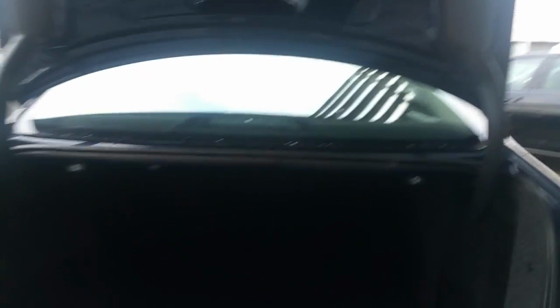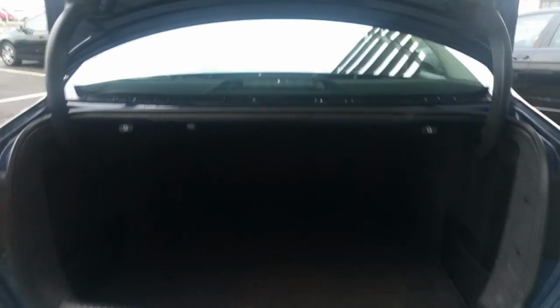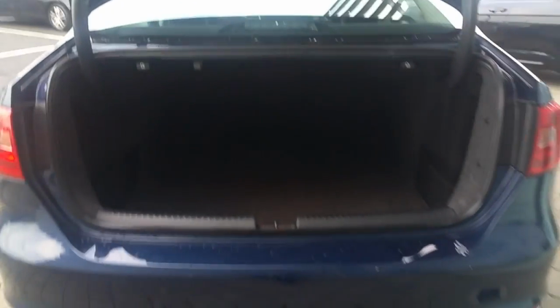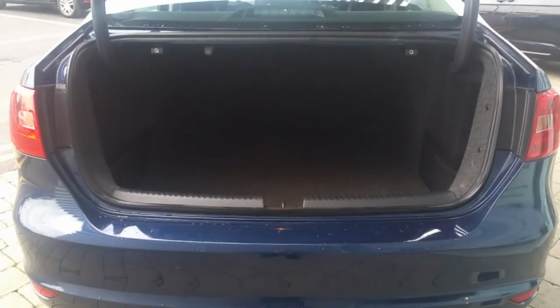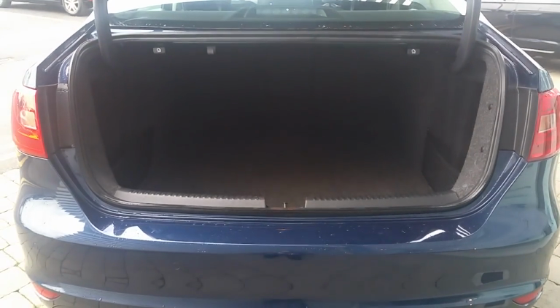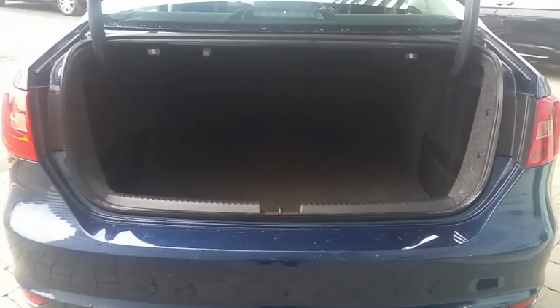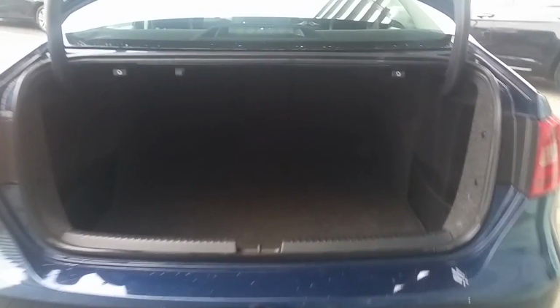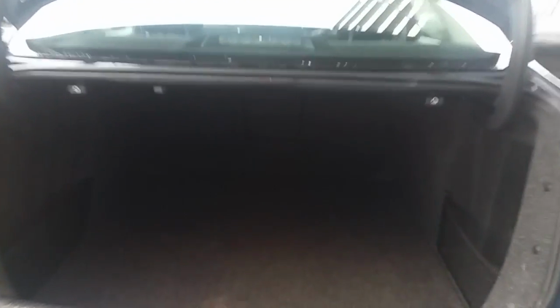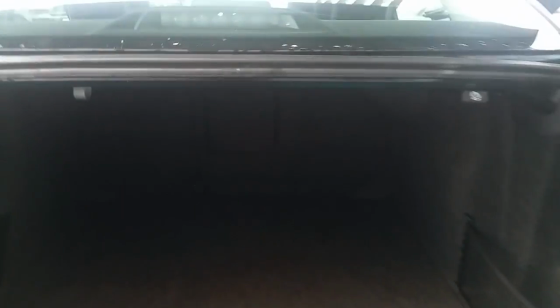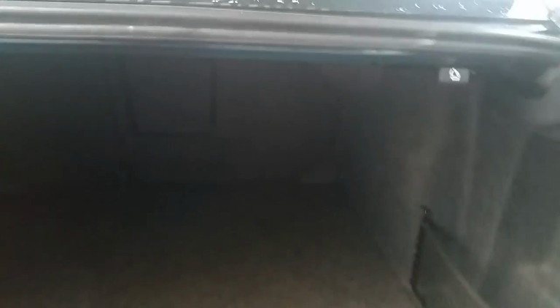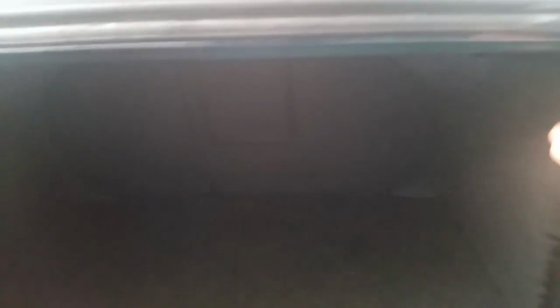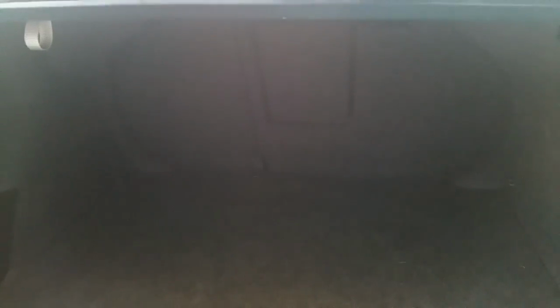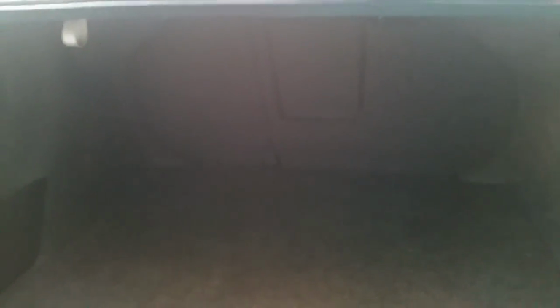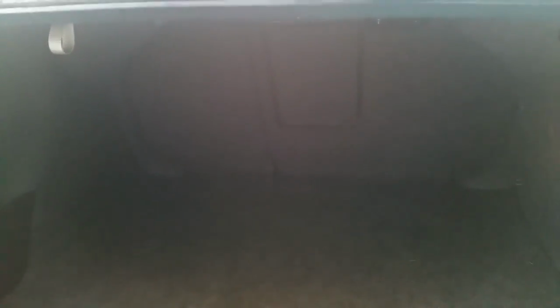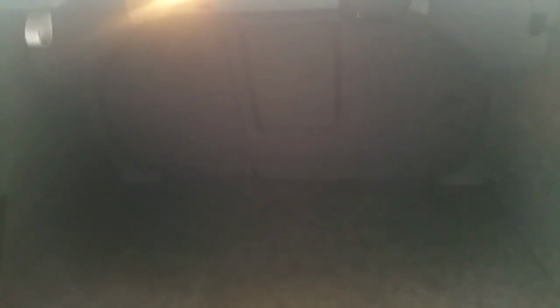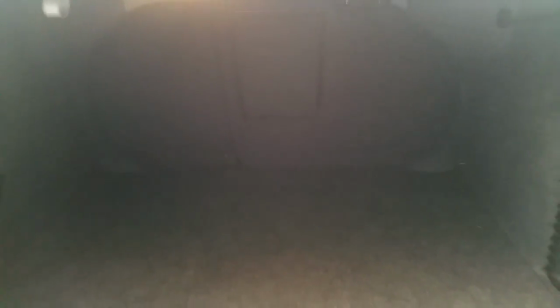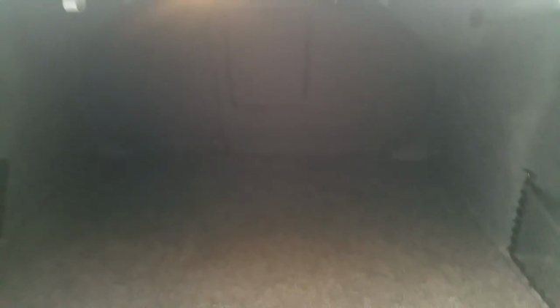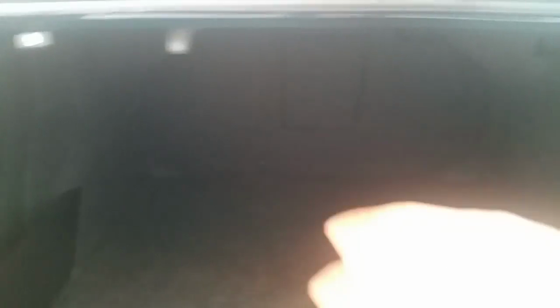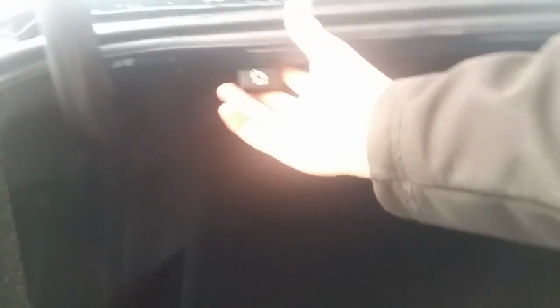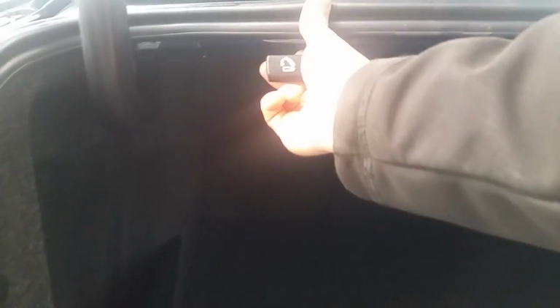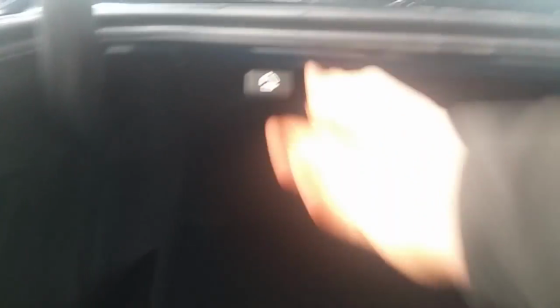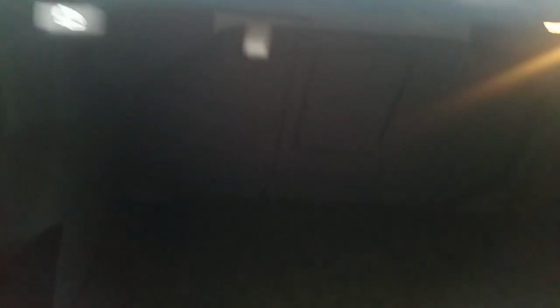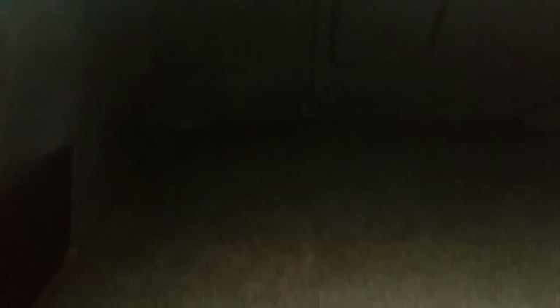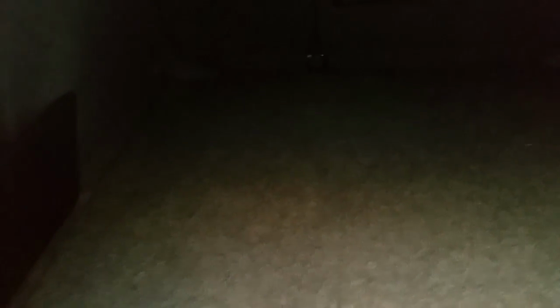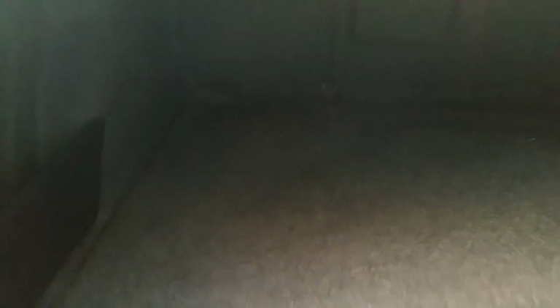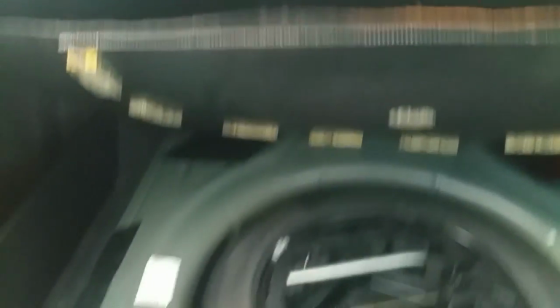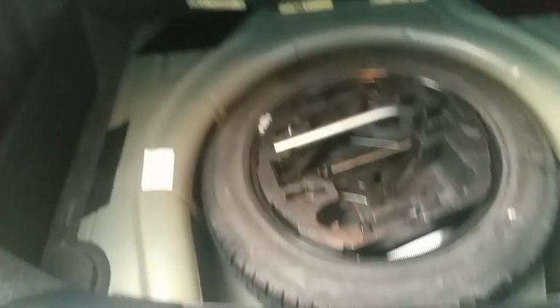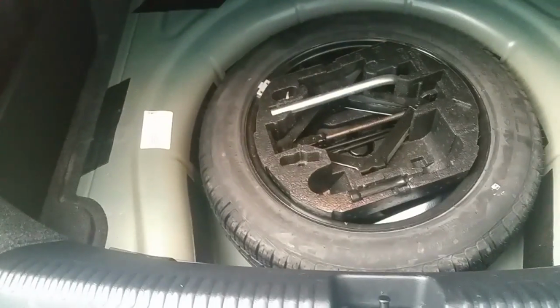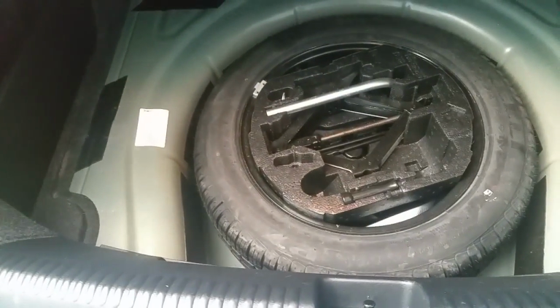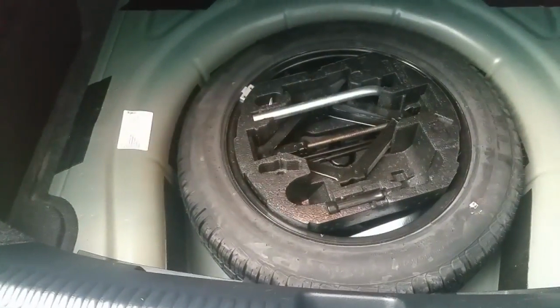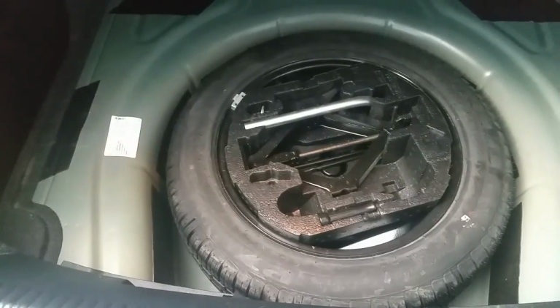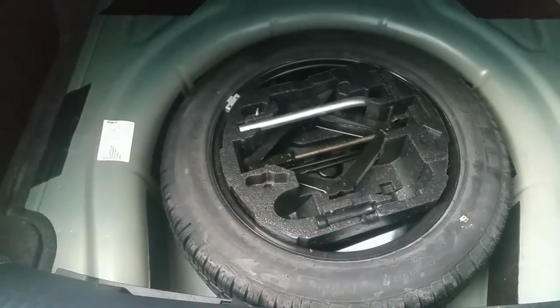Great big boot in the Jetta as you can see. And if more room is needed, pop that down and I'll show you inside. Full size spare wheel with the full tool kit.